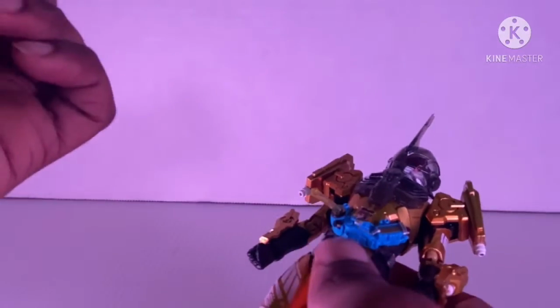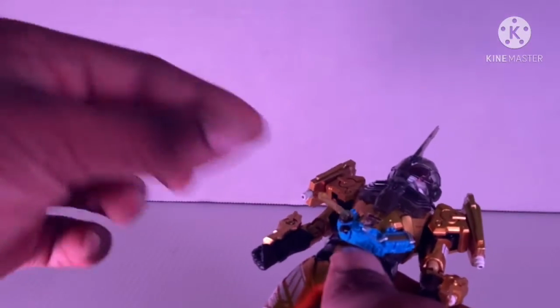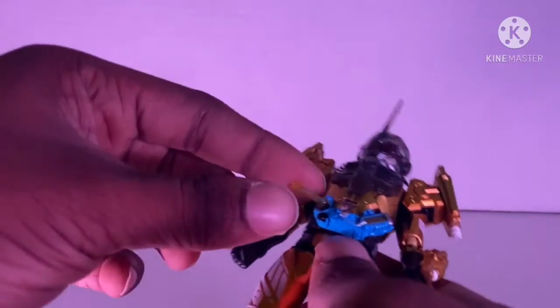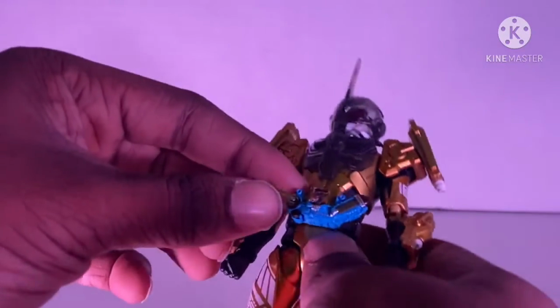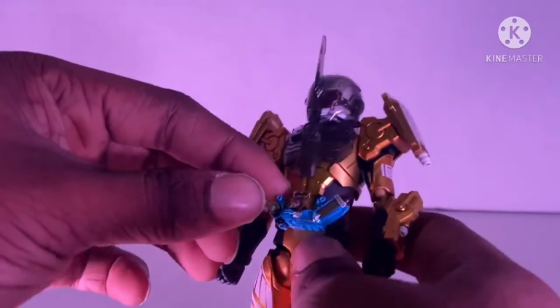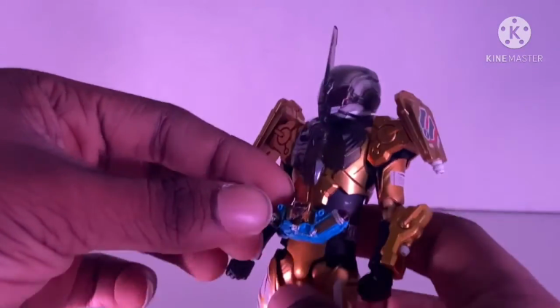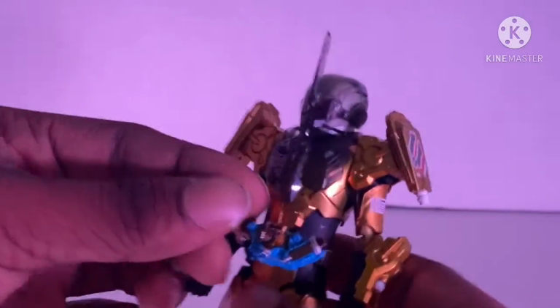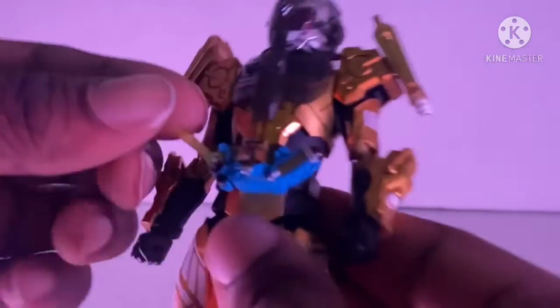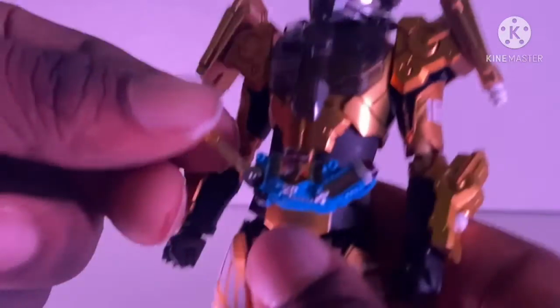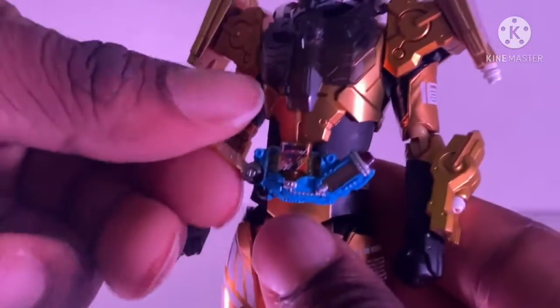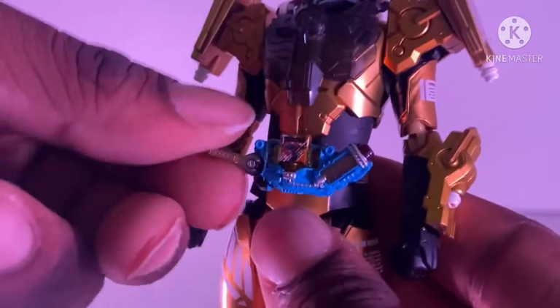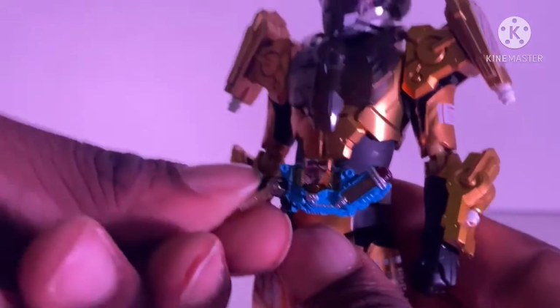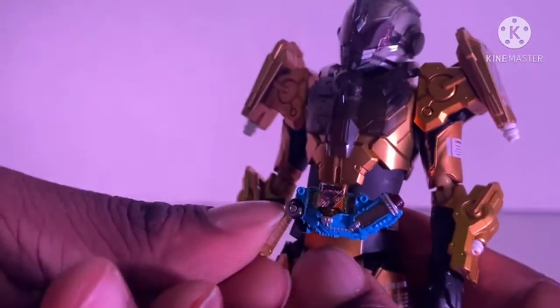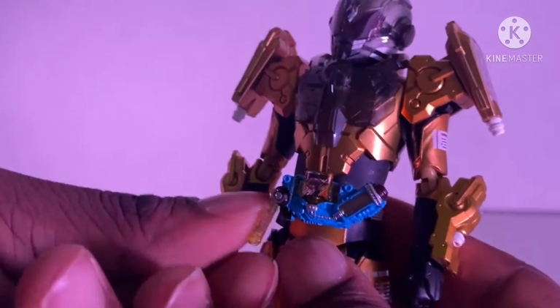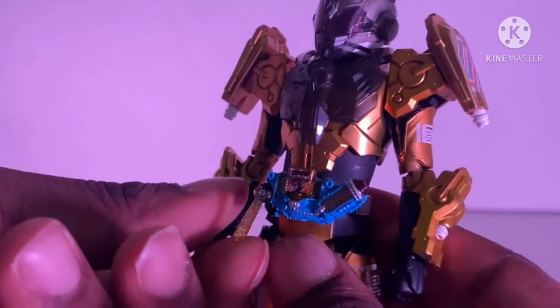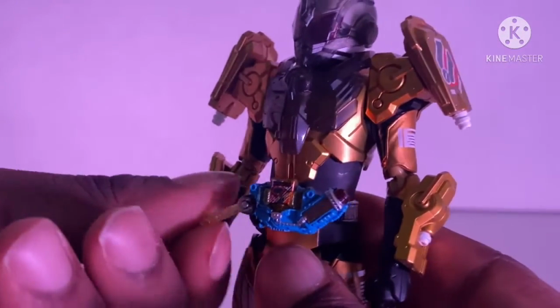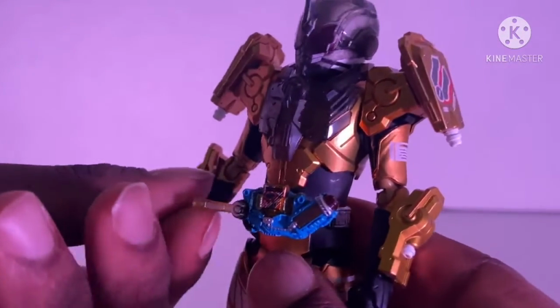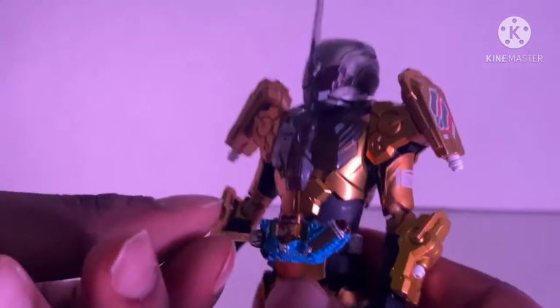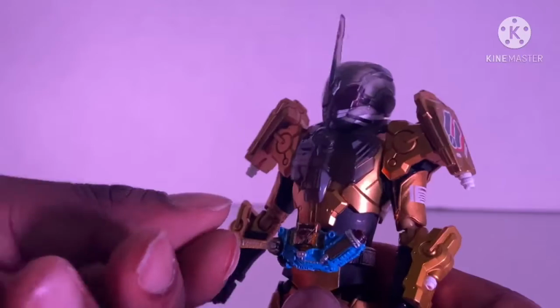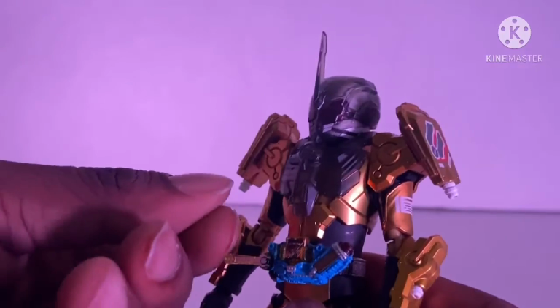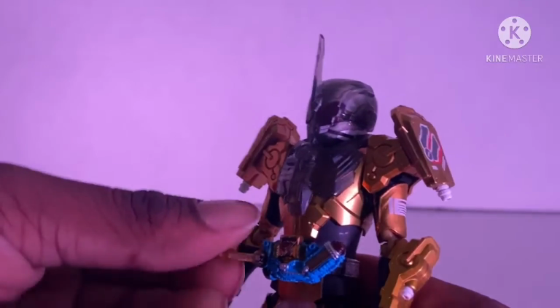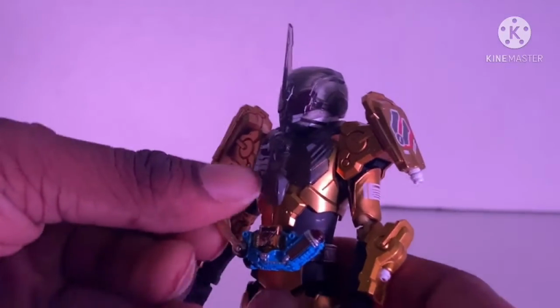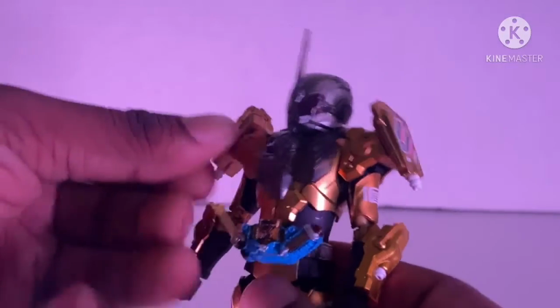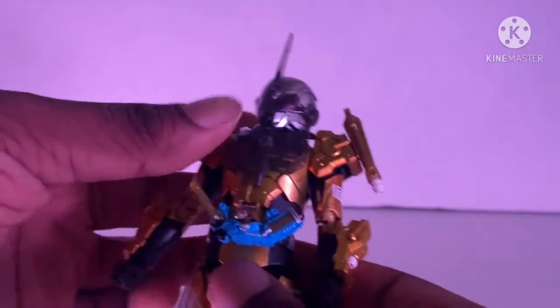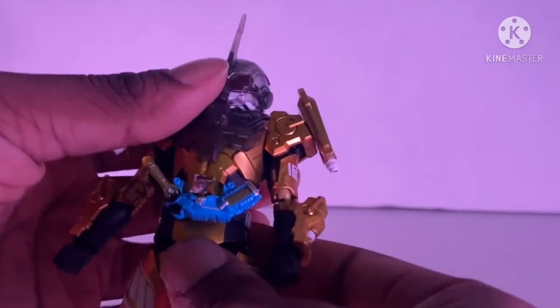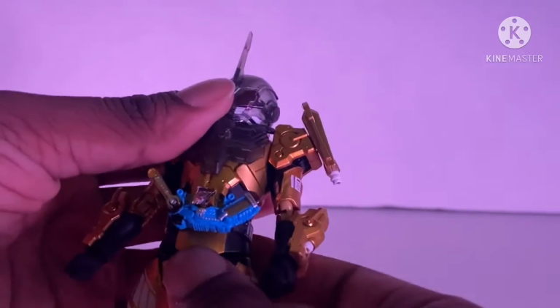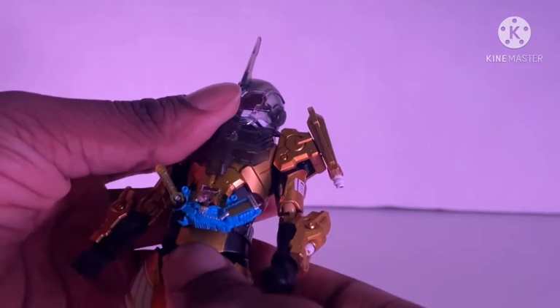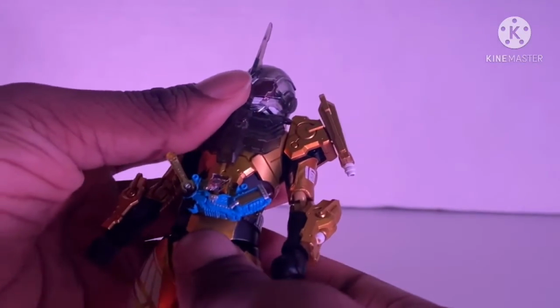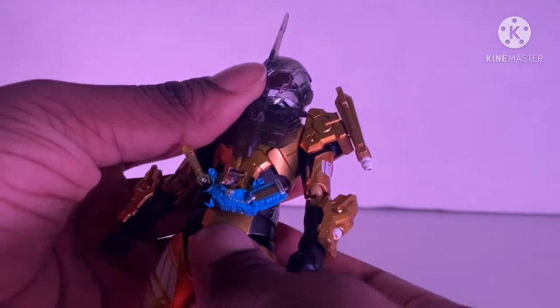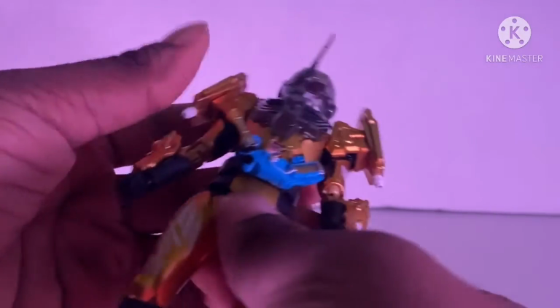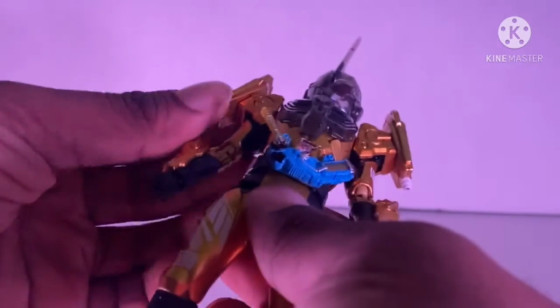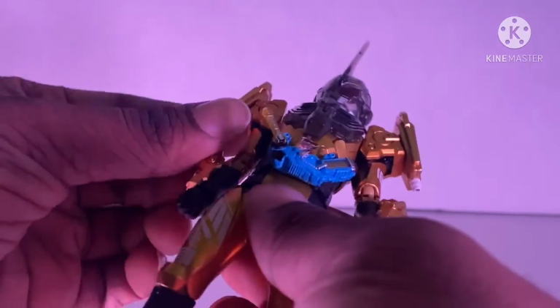Here's the fun thing about the figure — you see this? You can make it go up and down if you feel like it.